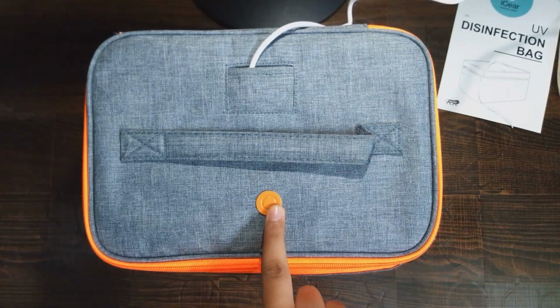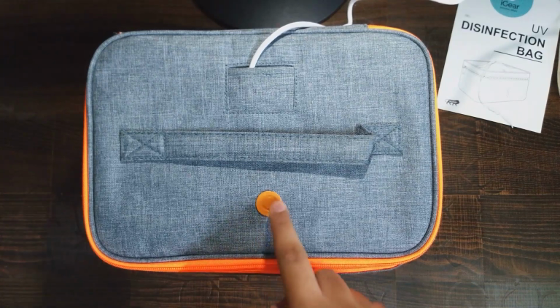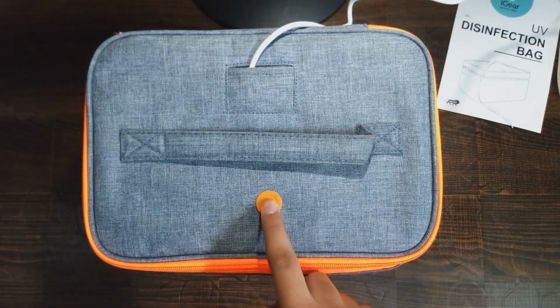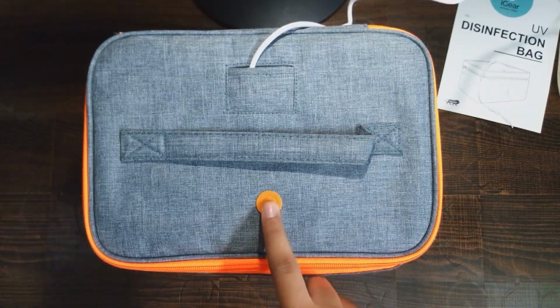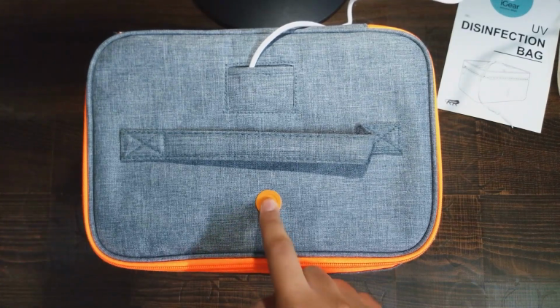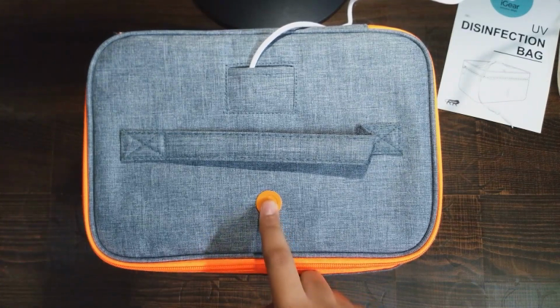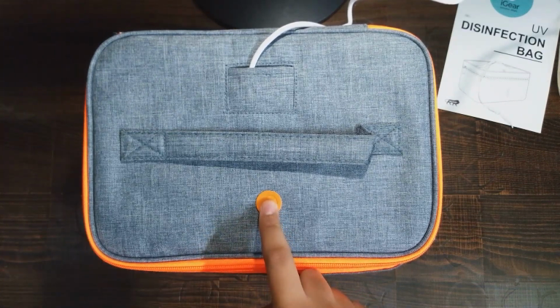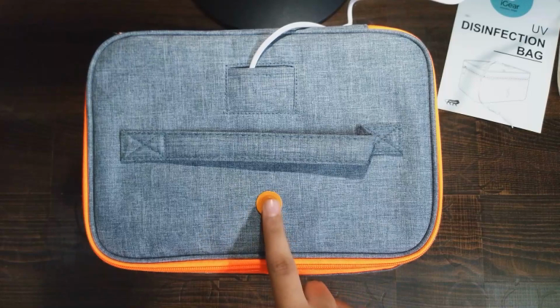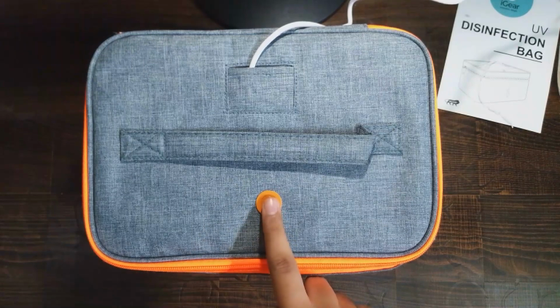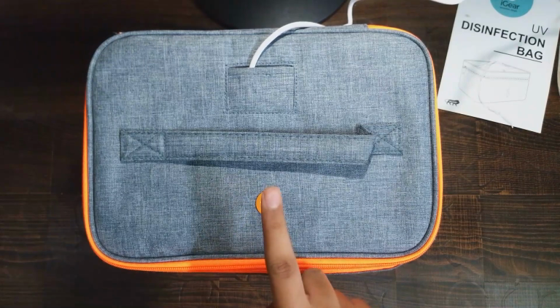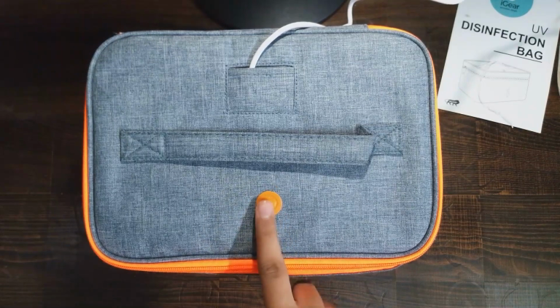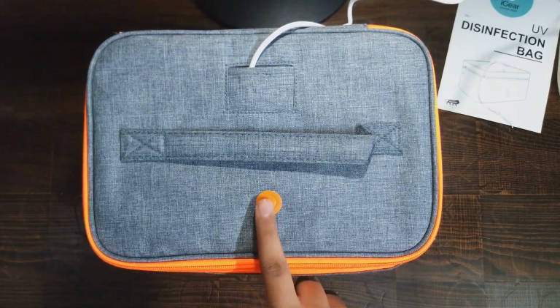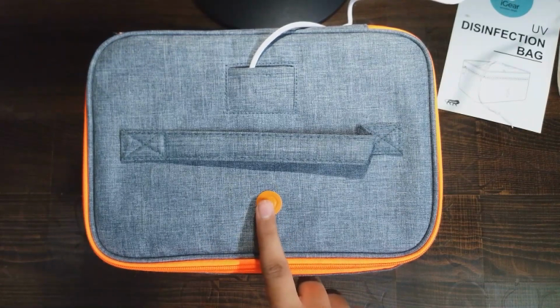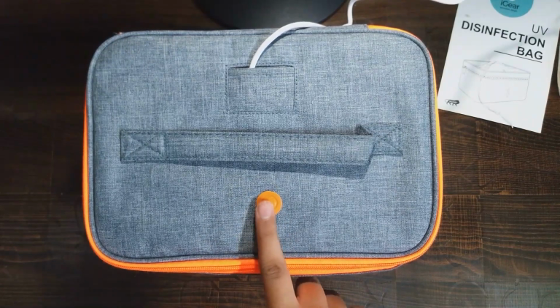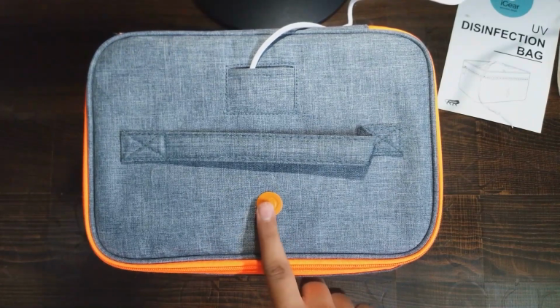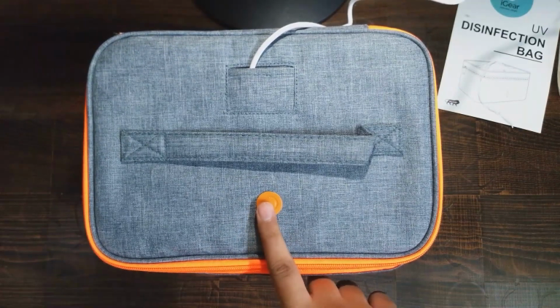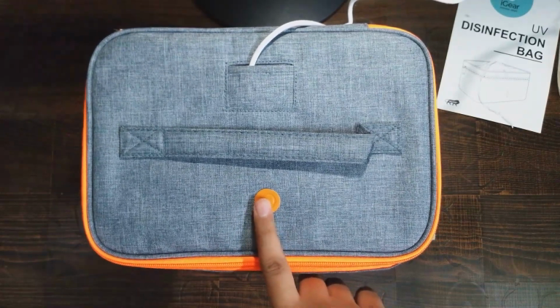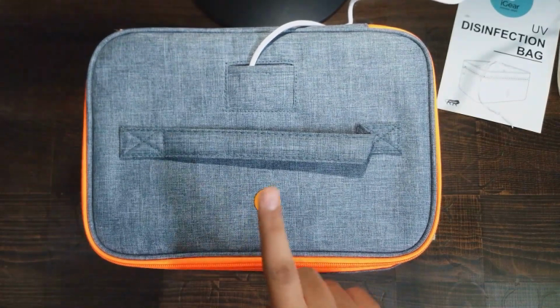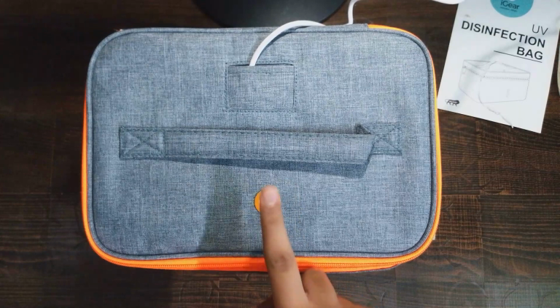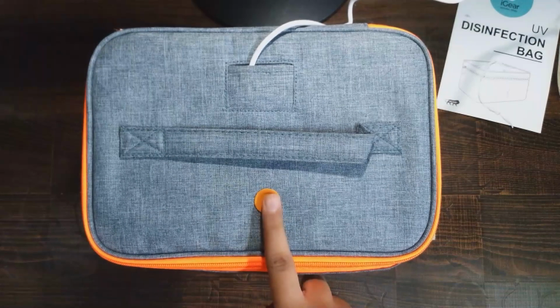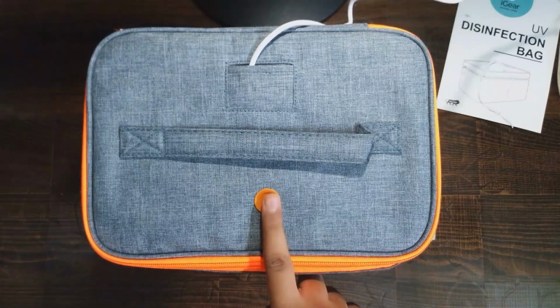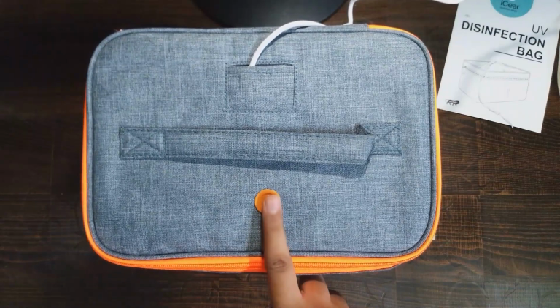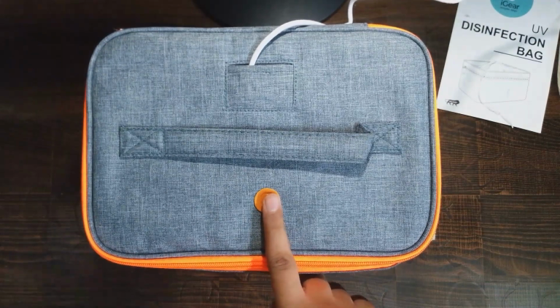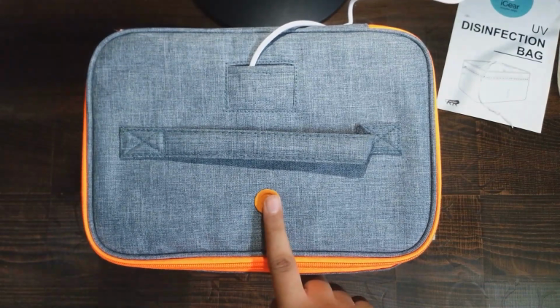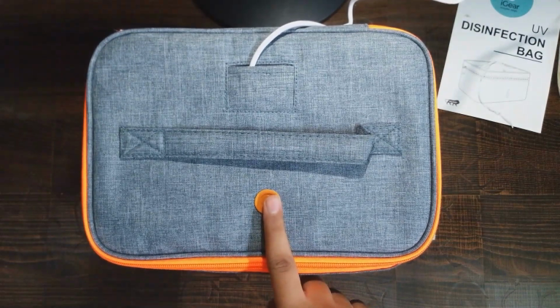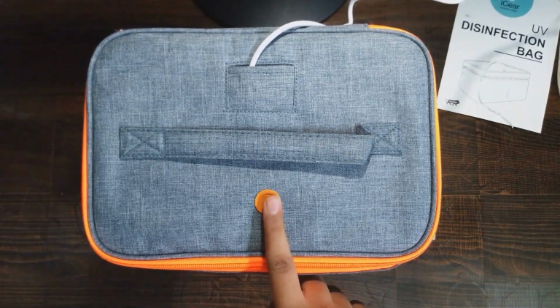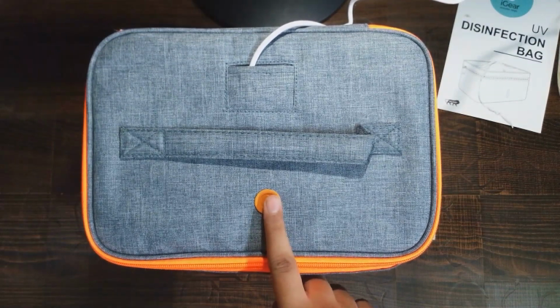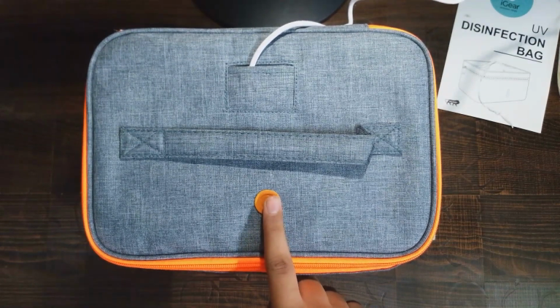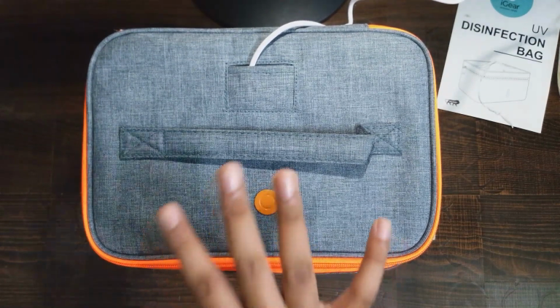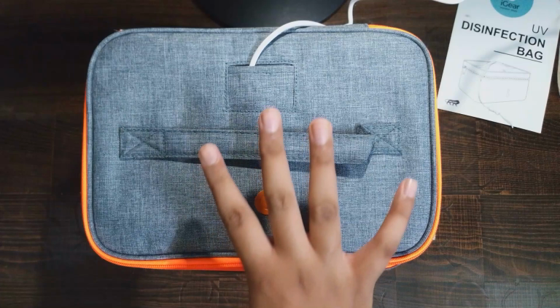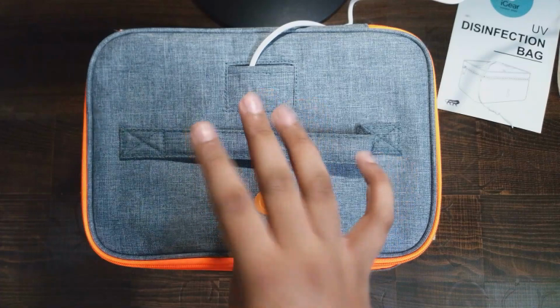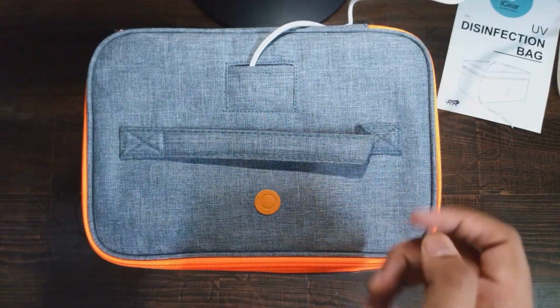You have to tap once to set disinfection time to 5 minutes, tap twice to set it to 10 minutes, tap thrice to set it to 15 minutes, and you can tap four times to turn it off.